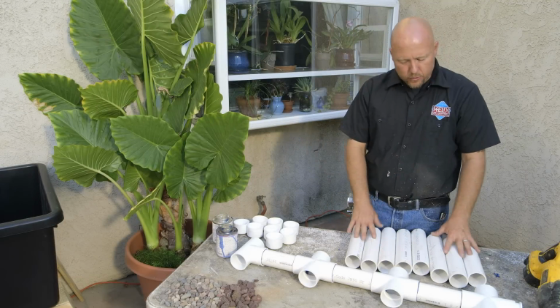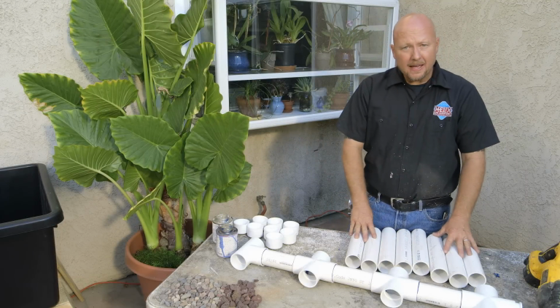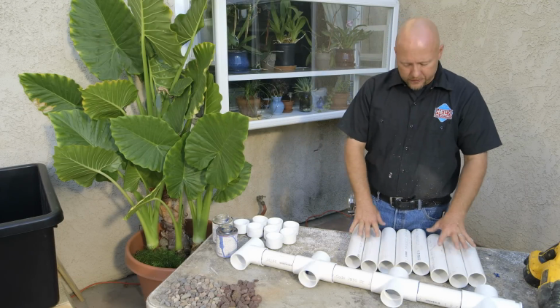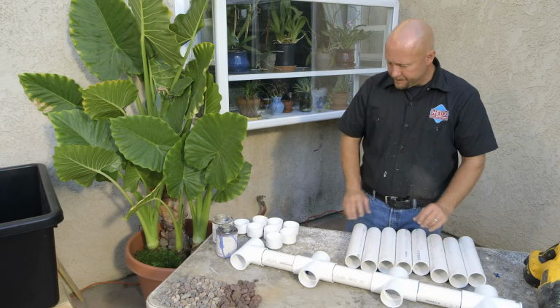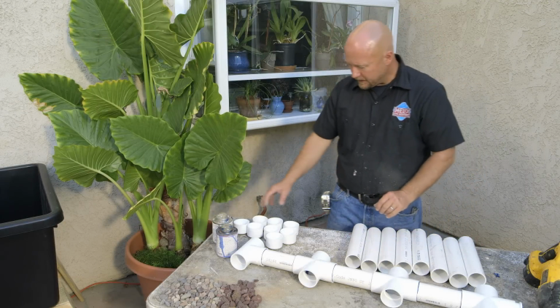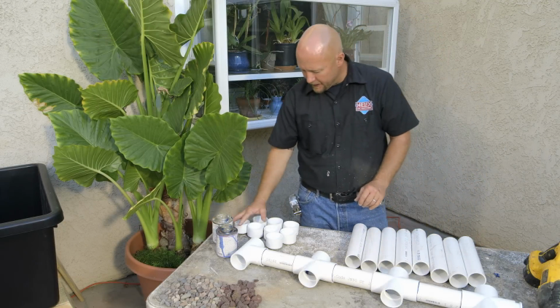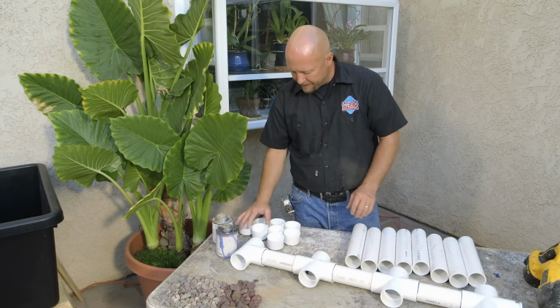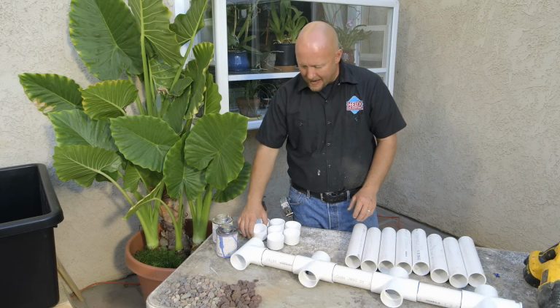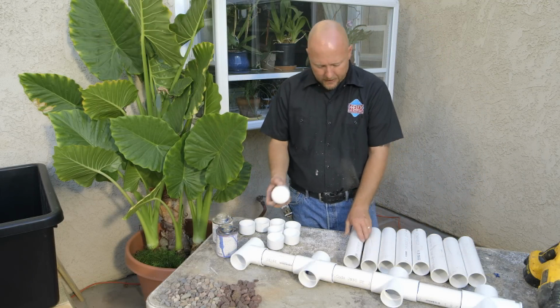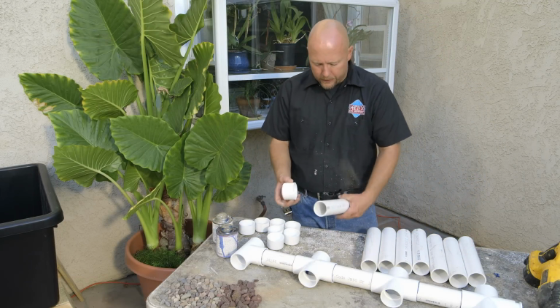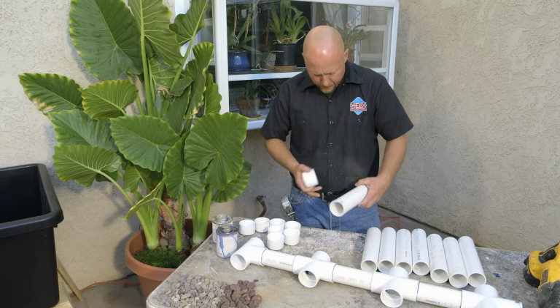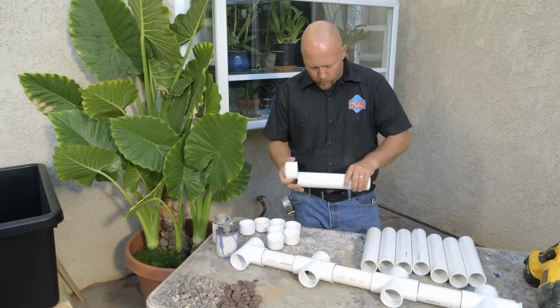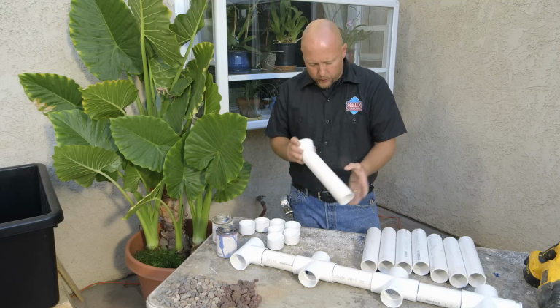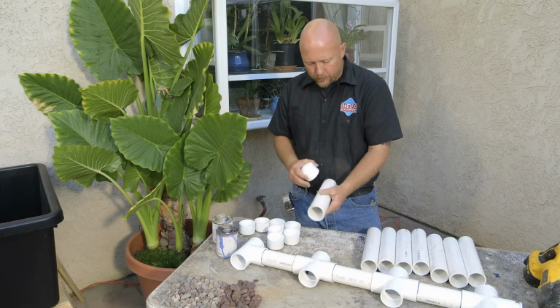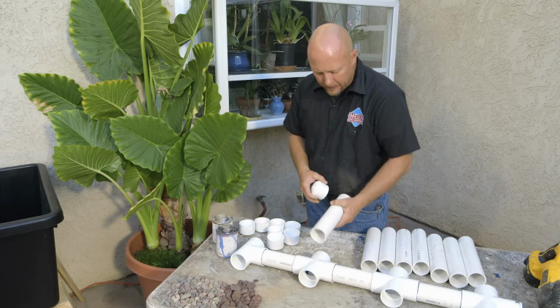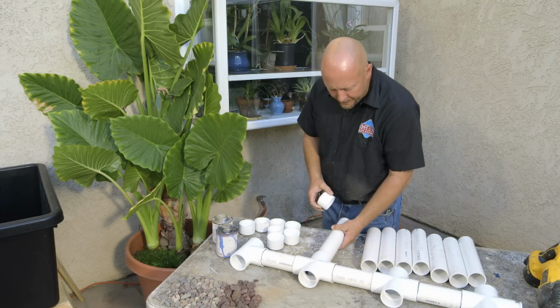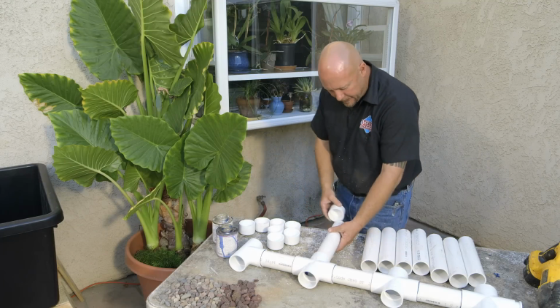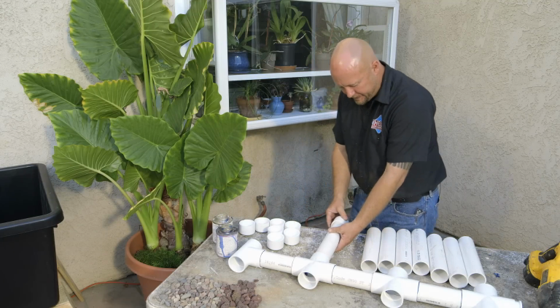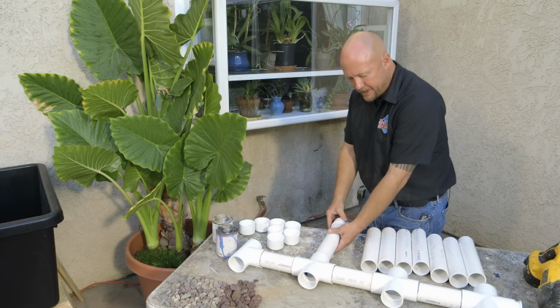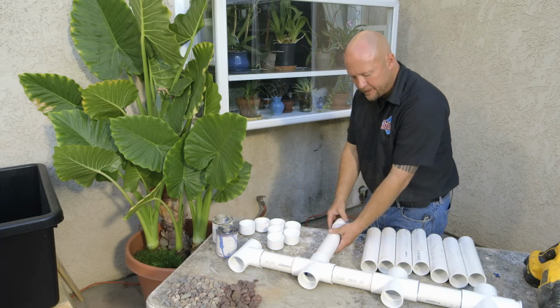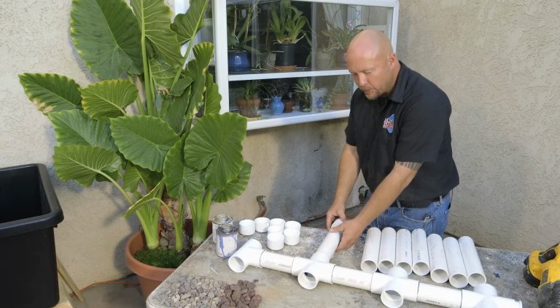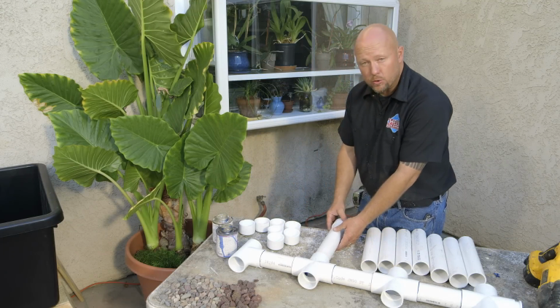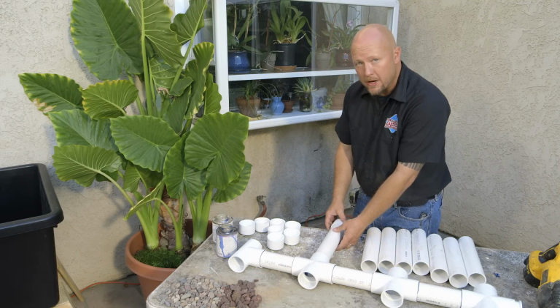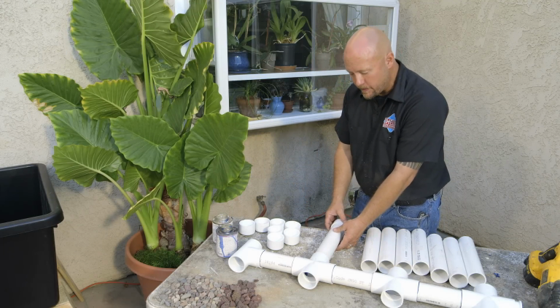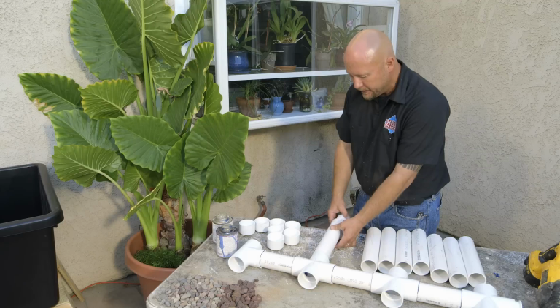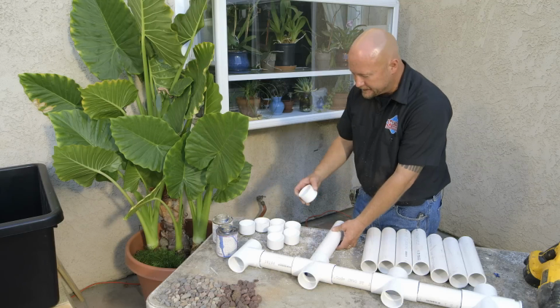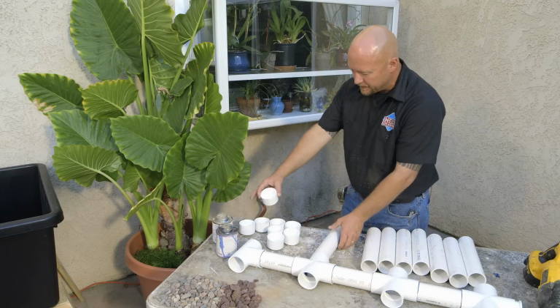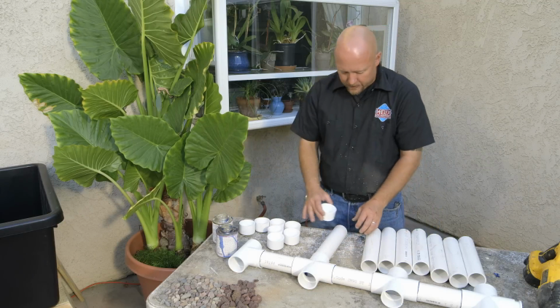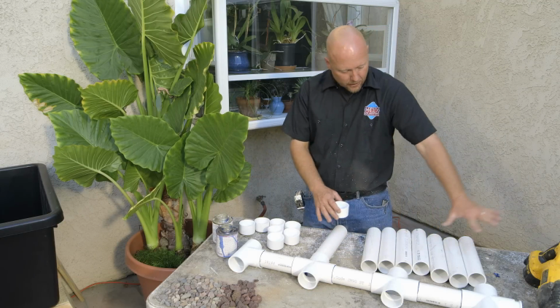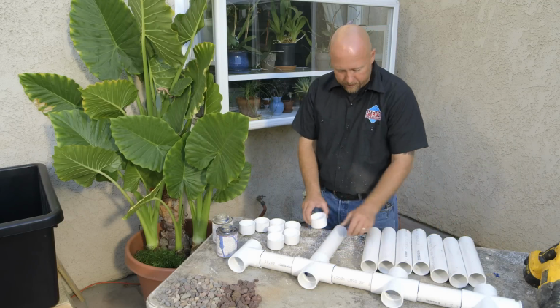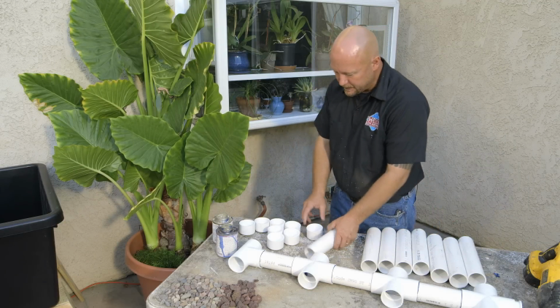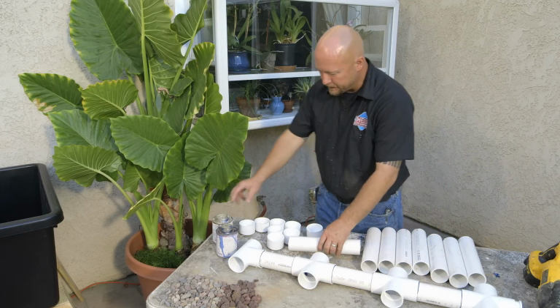So I have my eight laterals cut, and I also have eight caps. What we're going to do is glue the lateral into place, and then we're going to have a cap on the end, so we can control the water to do what we want. So the next step is I'm going to glue these caps on all of these laterals.